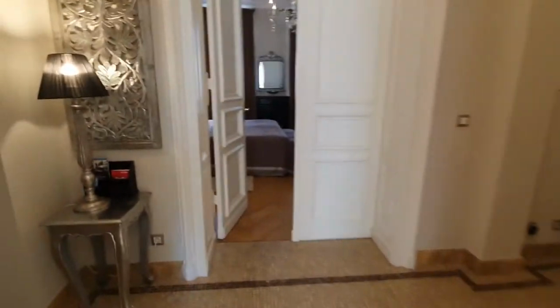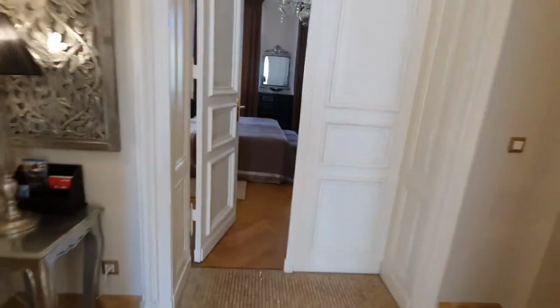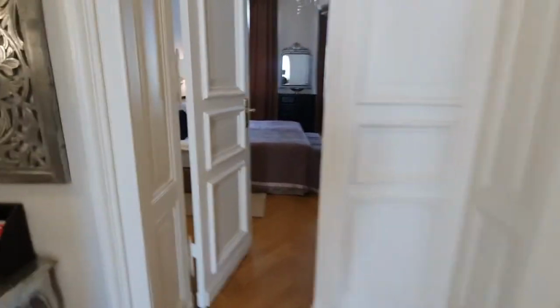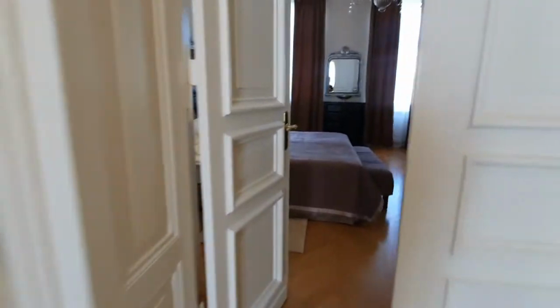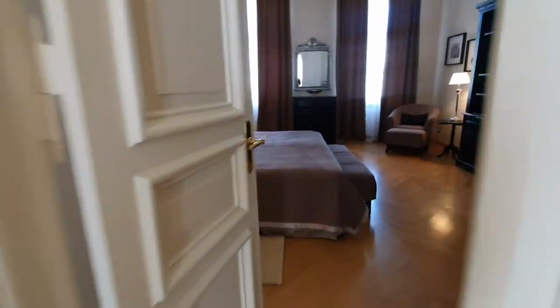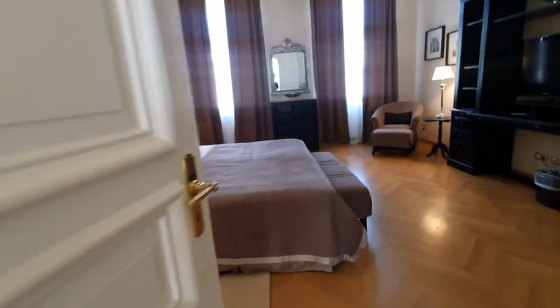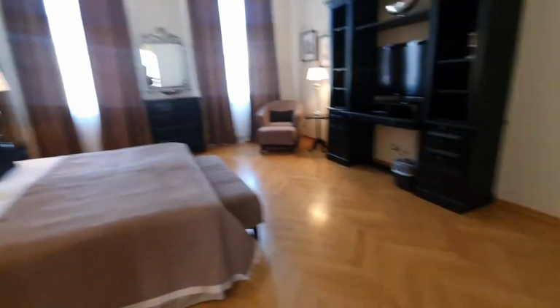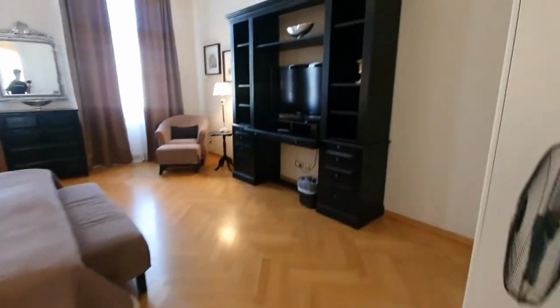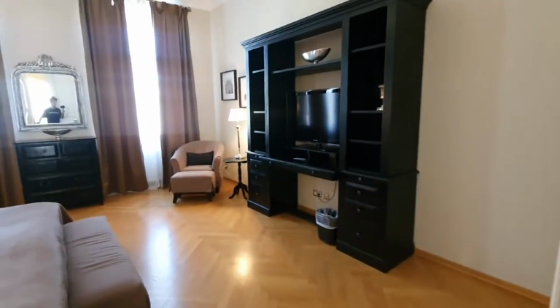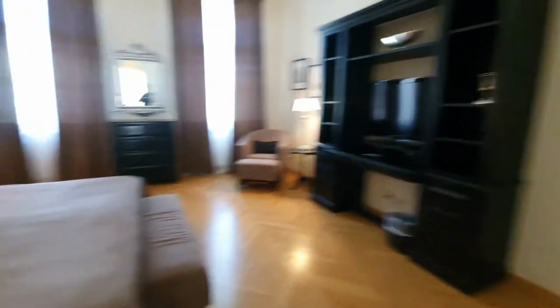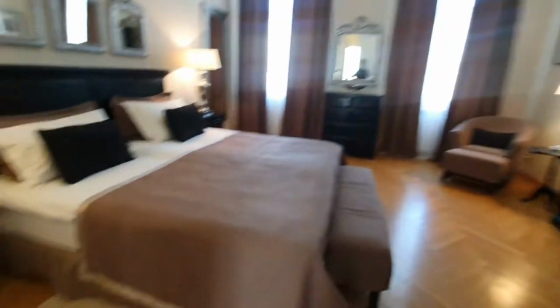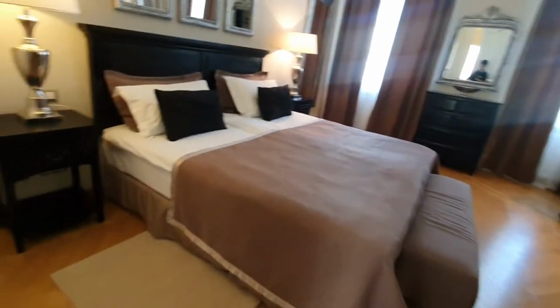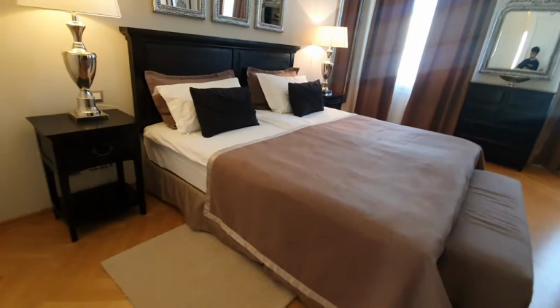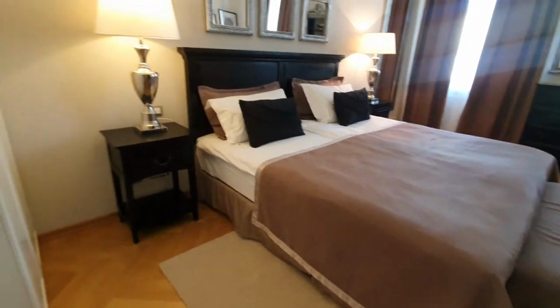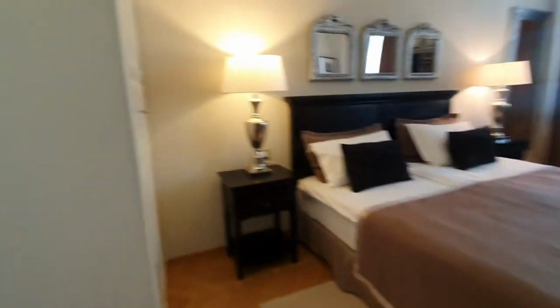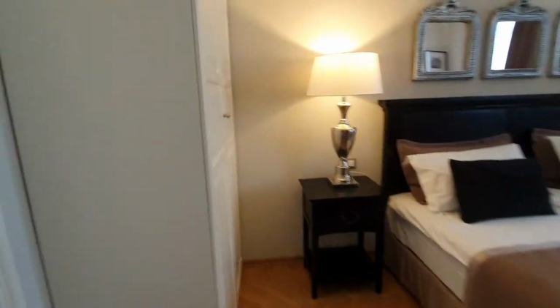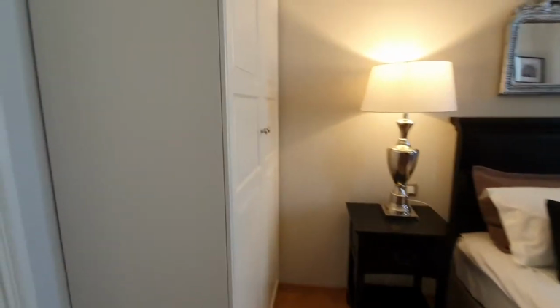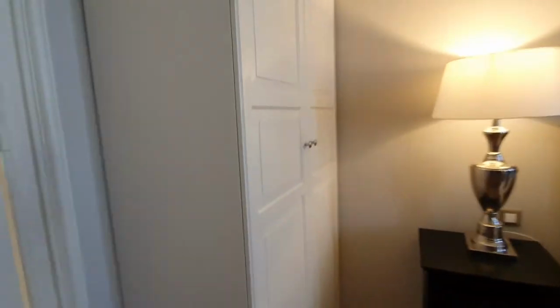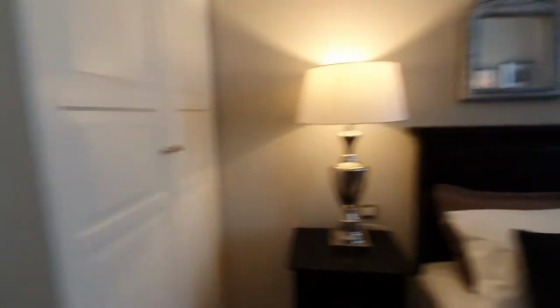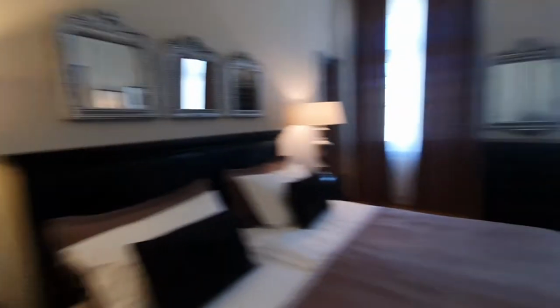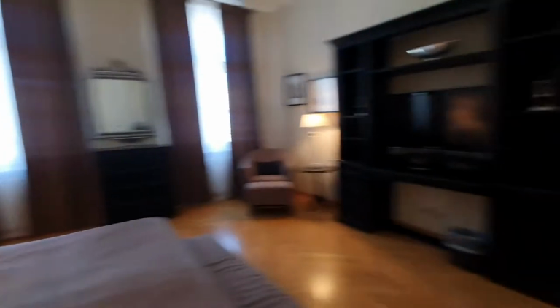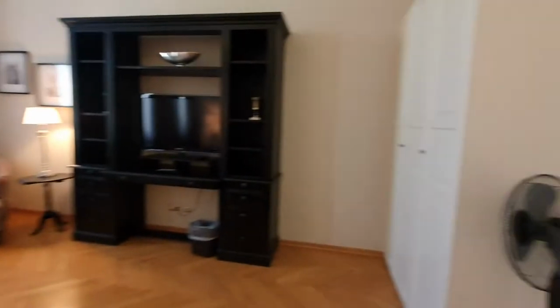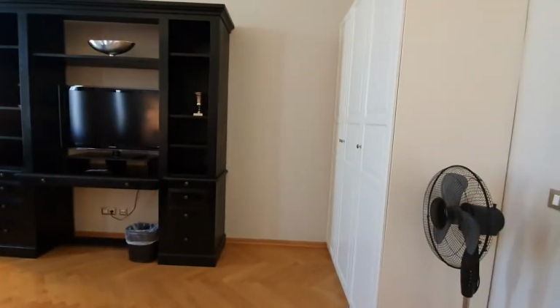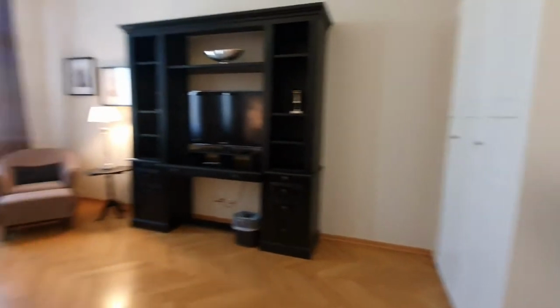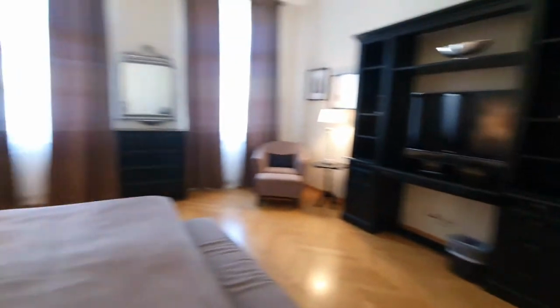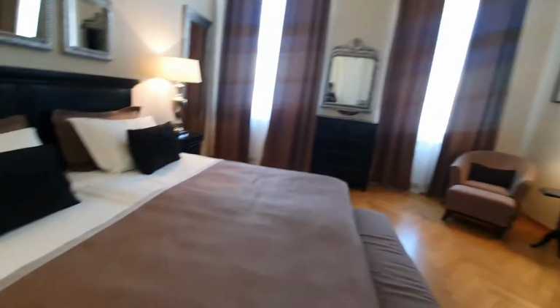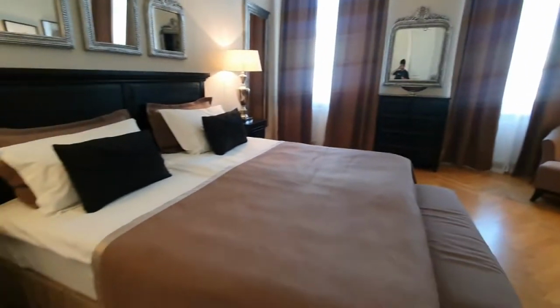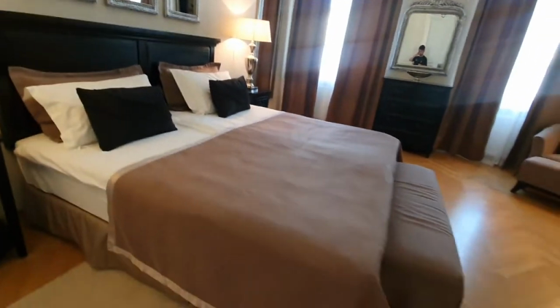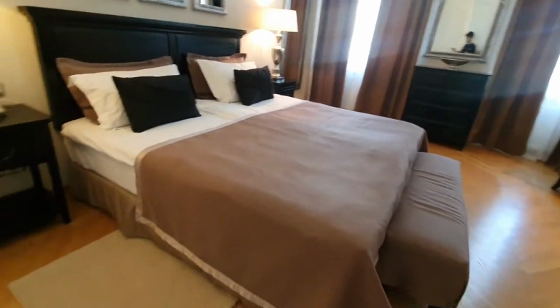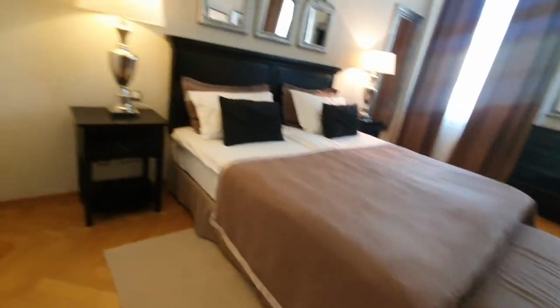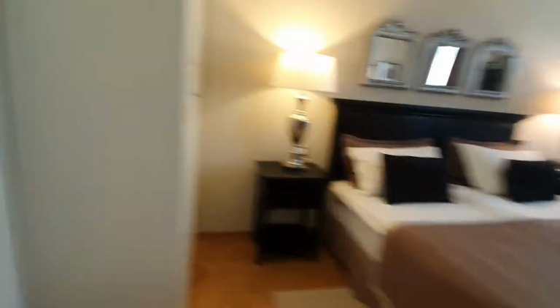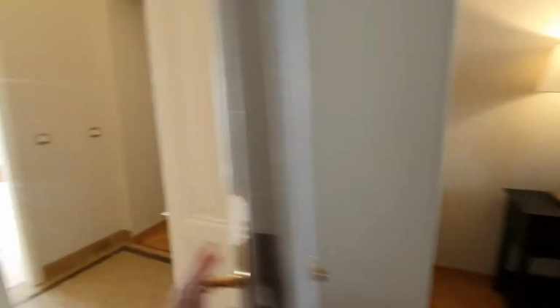This one is bedroom number one. Another TV, double bed, and you have several wardrobes here.